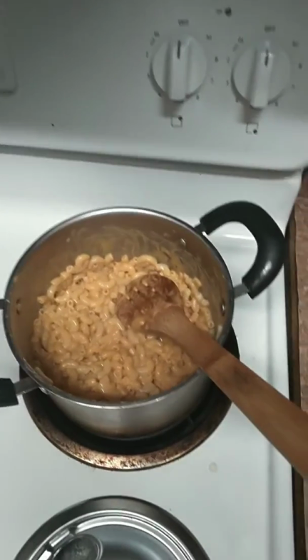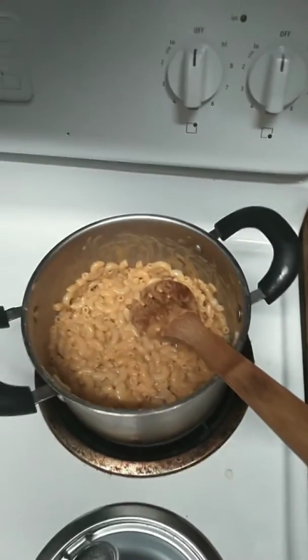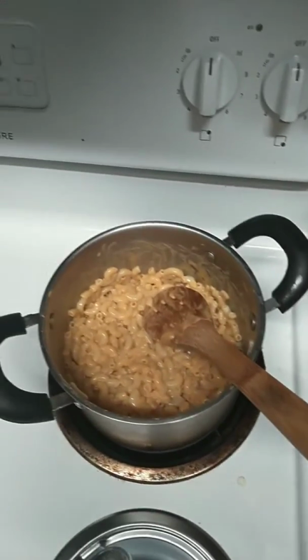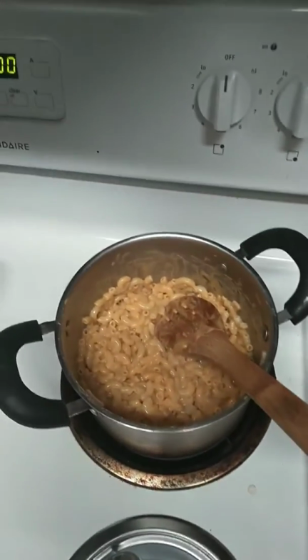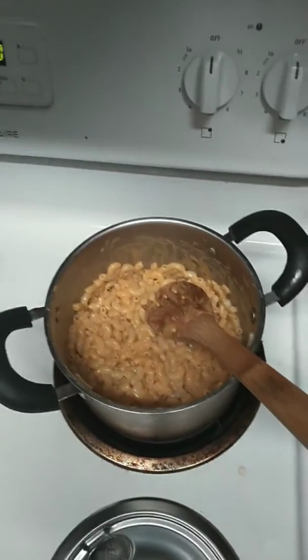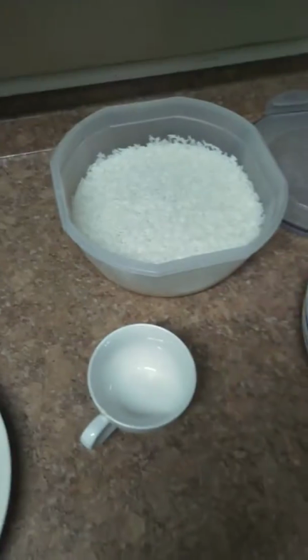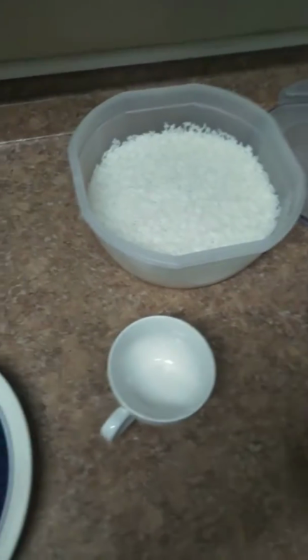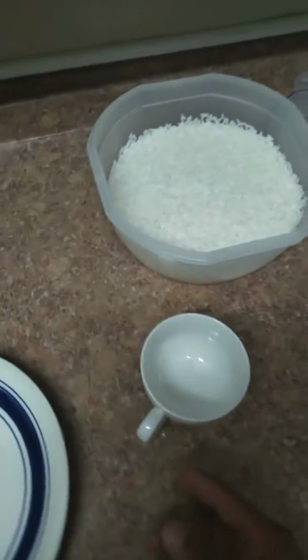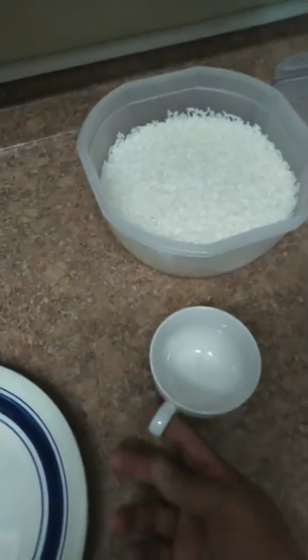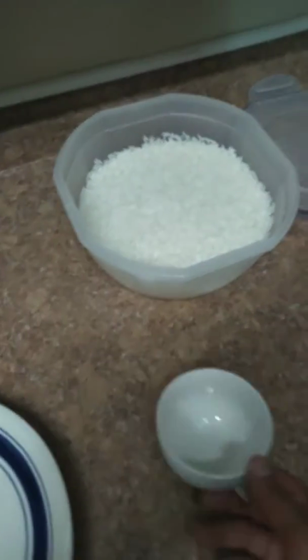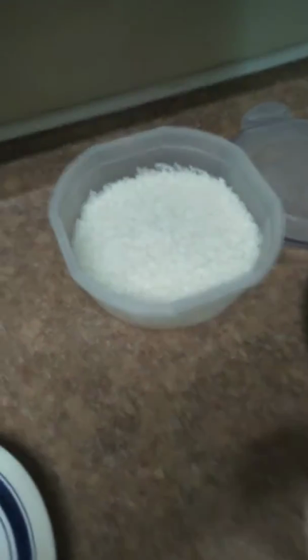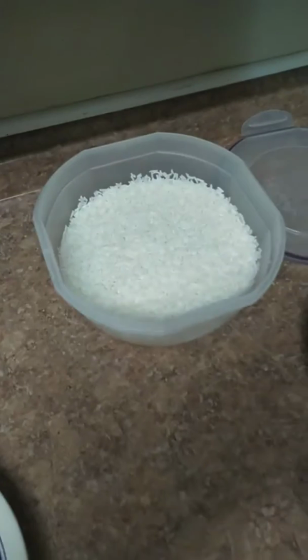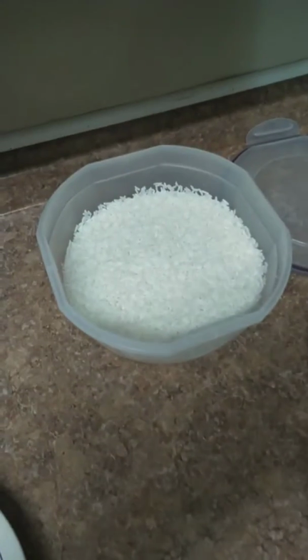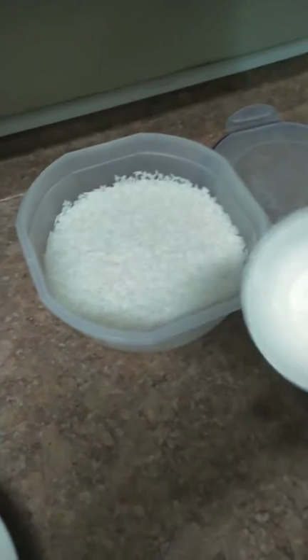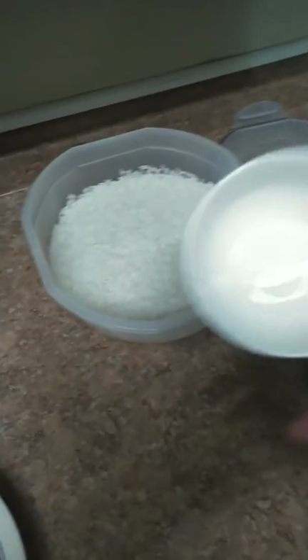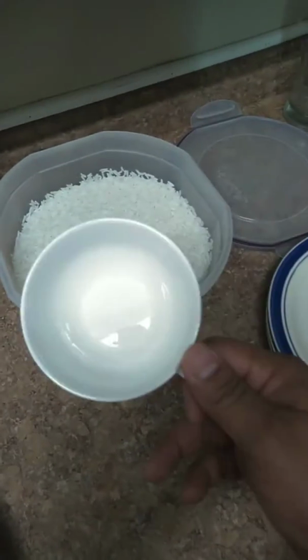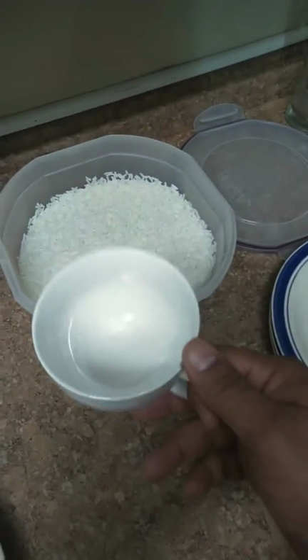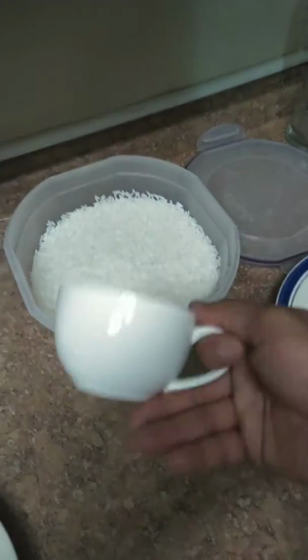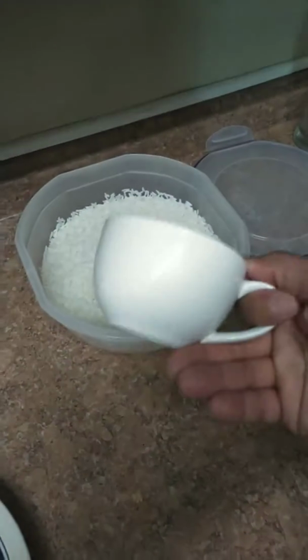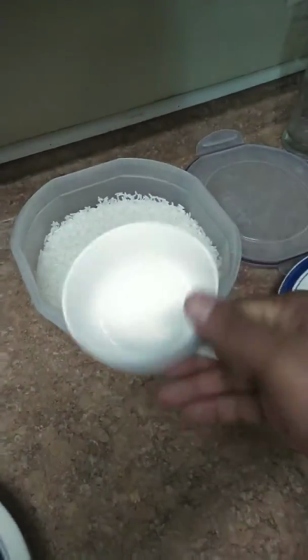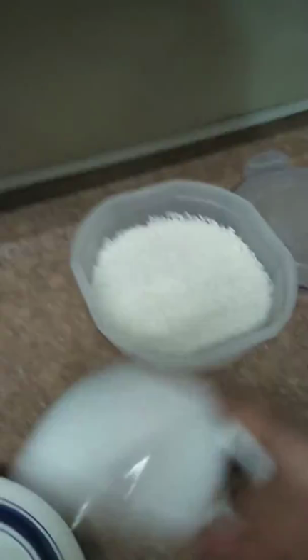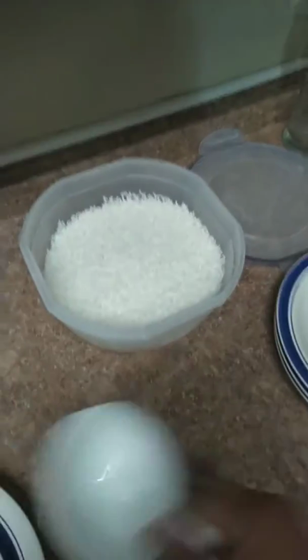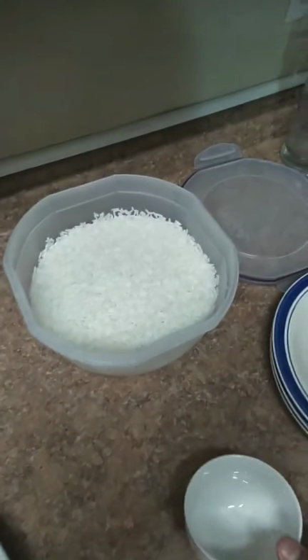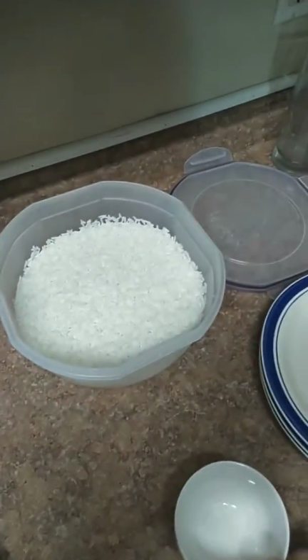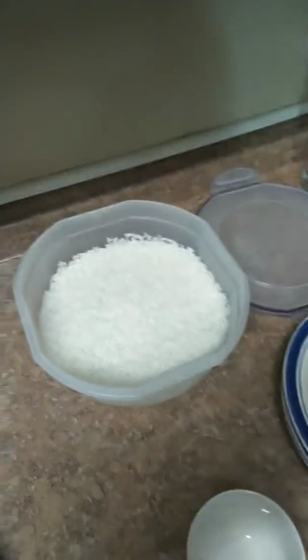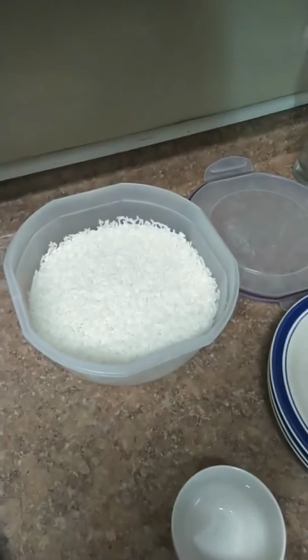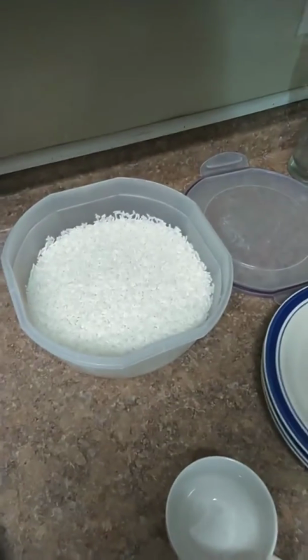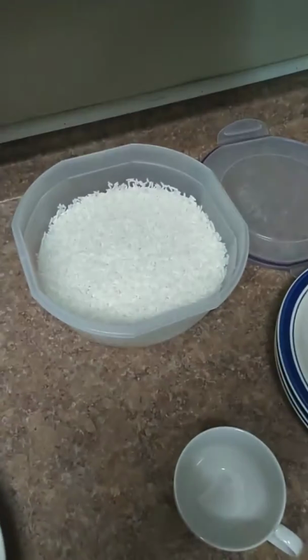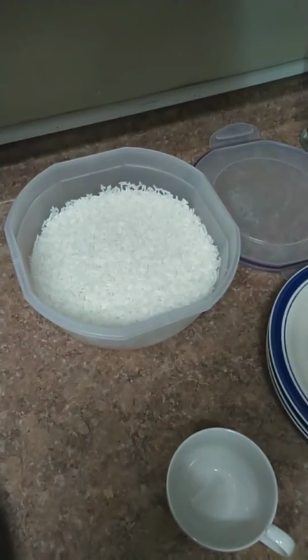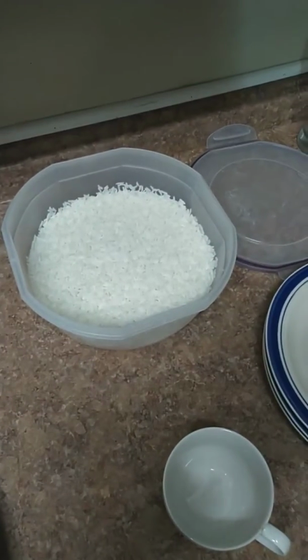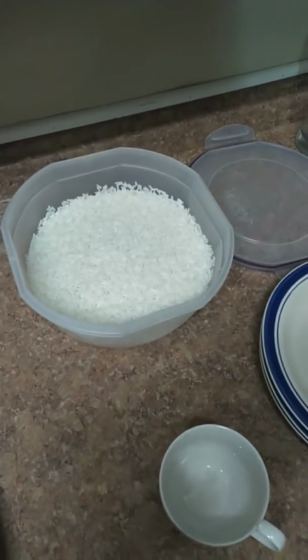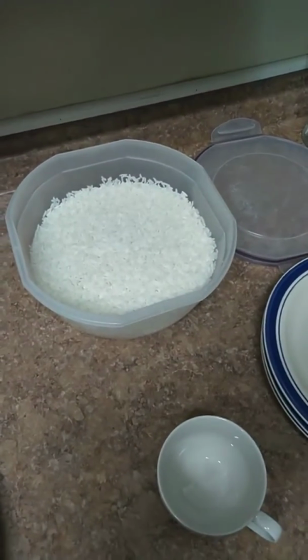Now I'm about to plate it. What I'm about to do is get a little bit of rice, put it in this little cup so I can make a little ball of rice.